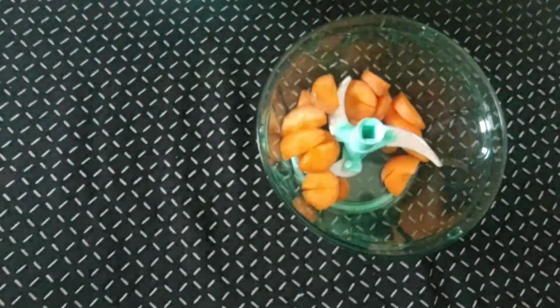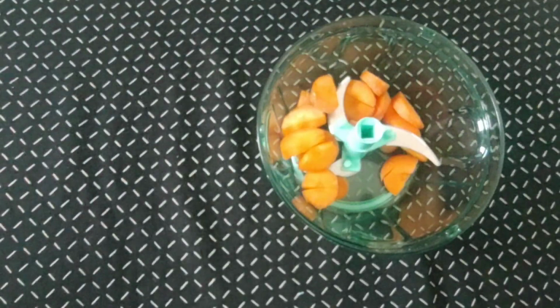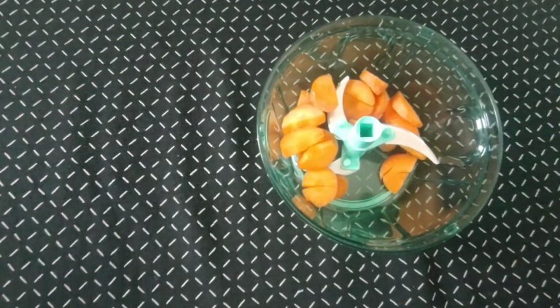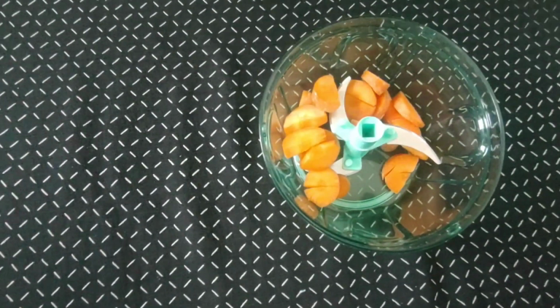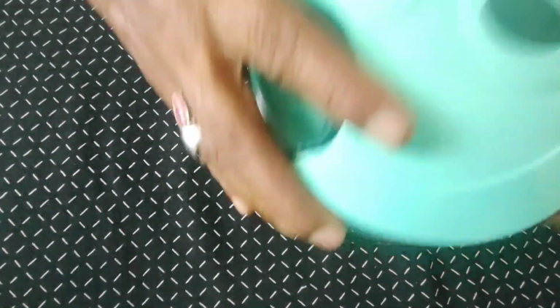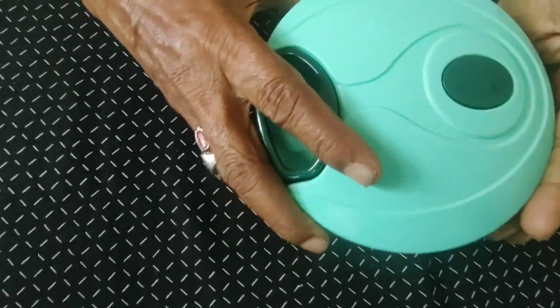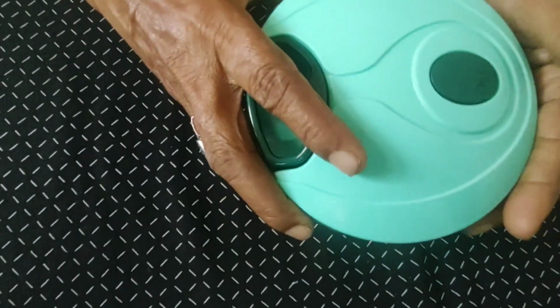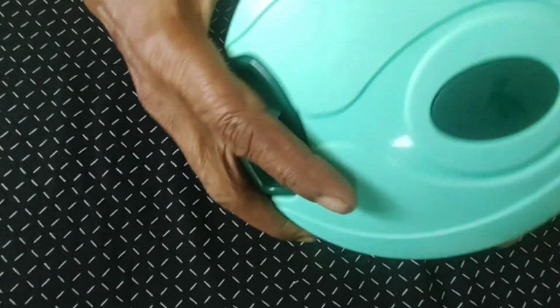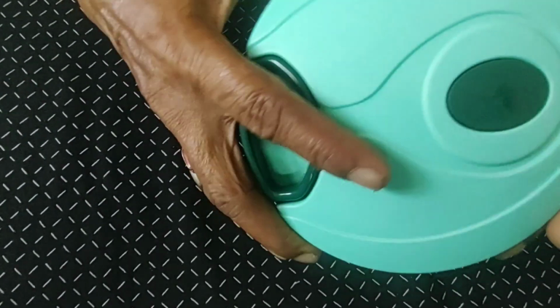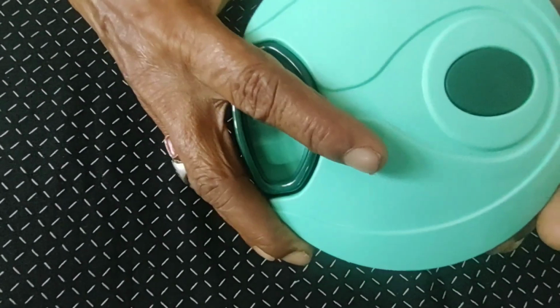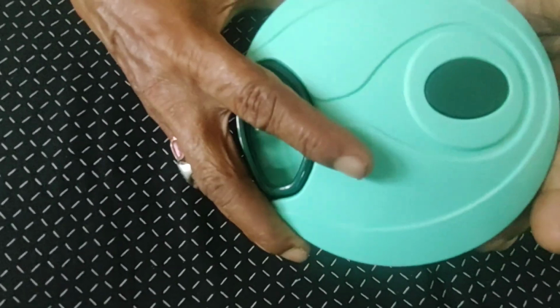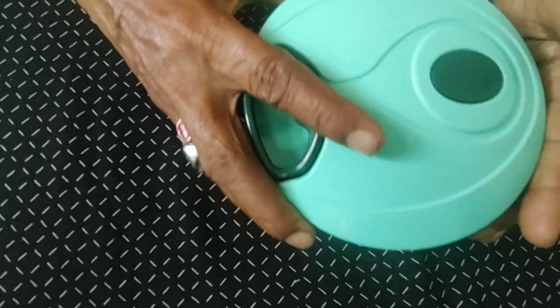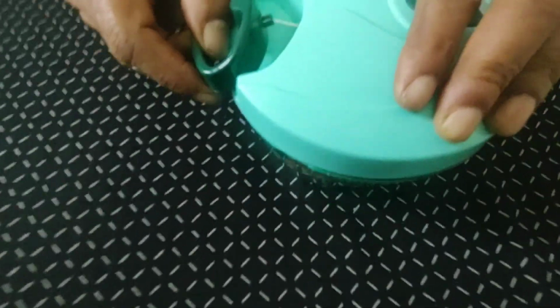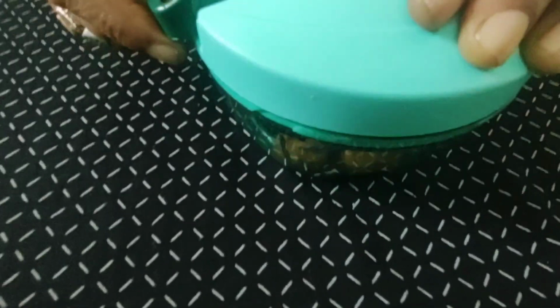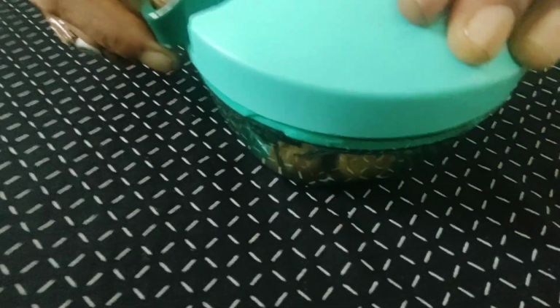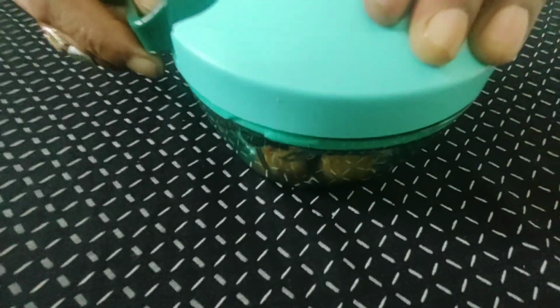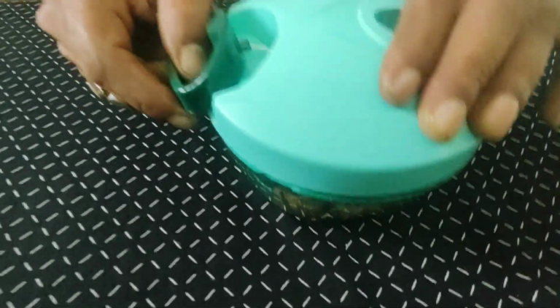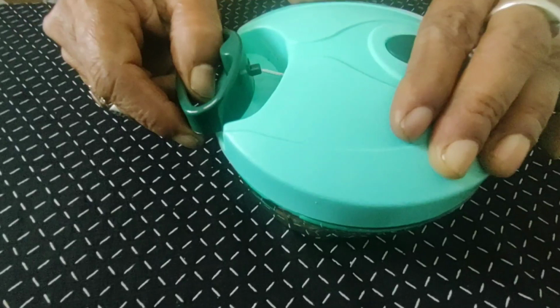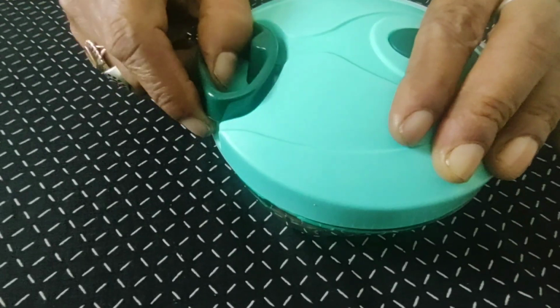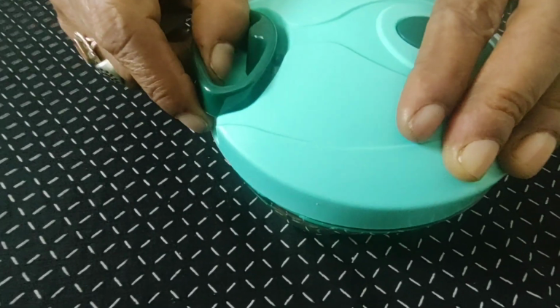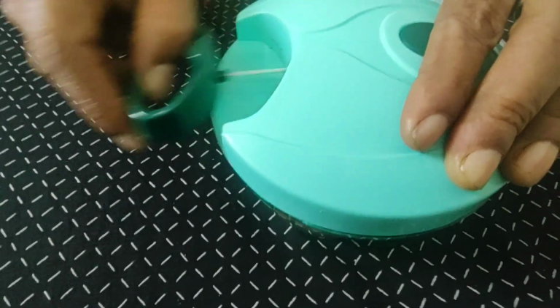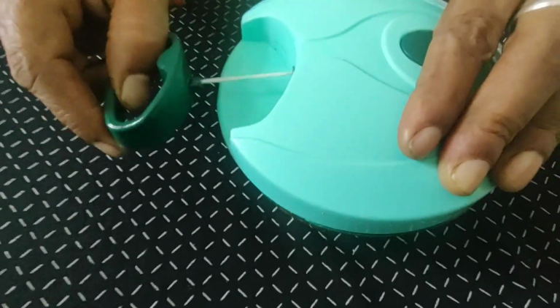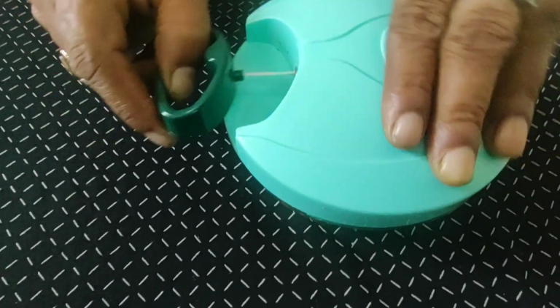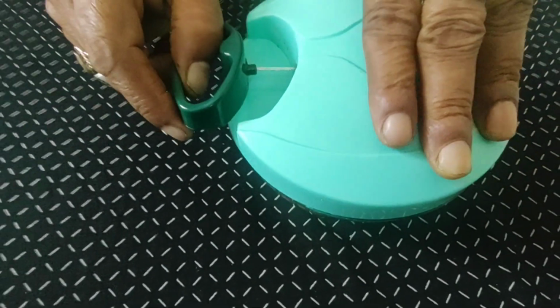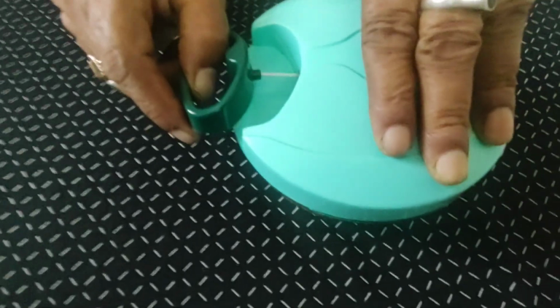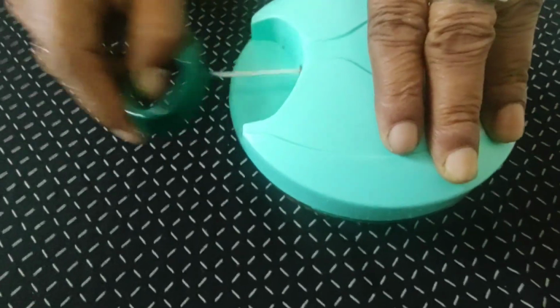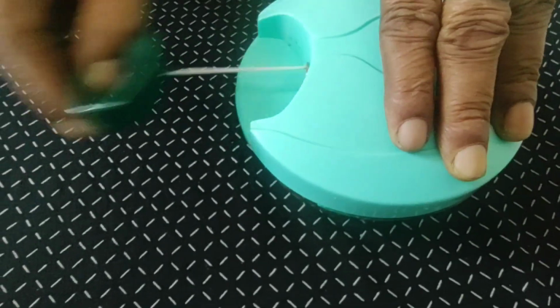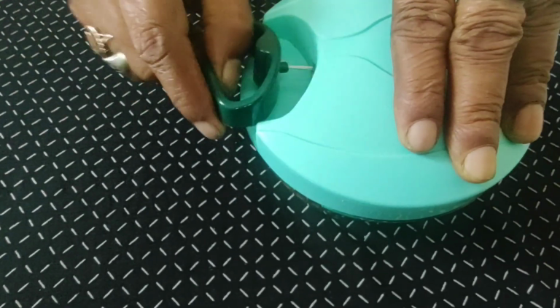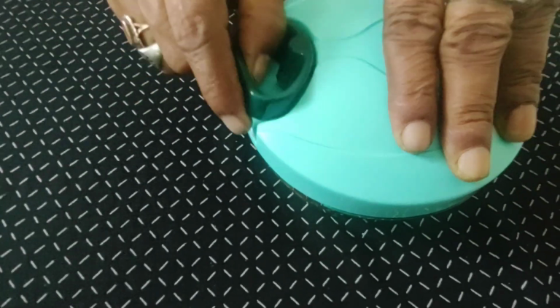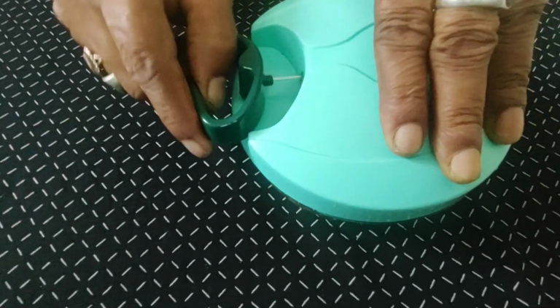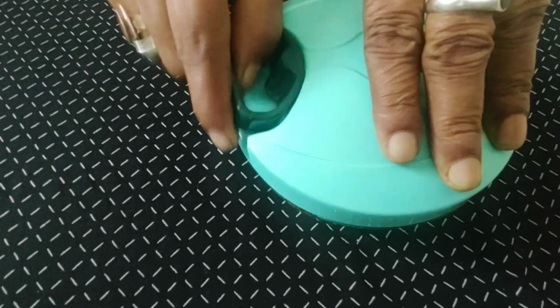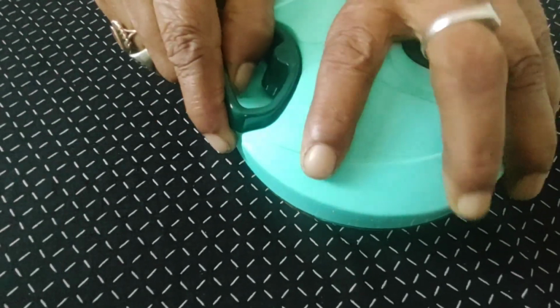Here we can release the vegetables. We can use a piece of carrot for the tray. We have to bring the pot and cut it. Here we put the carrot in.